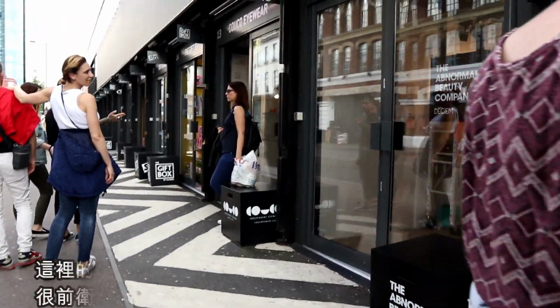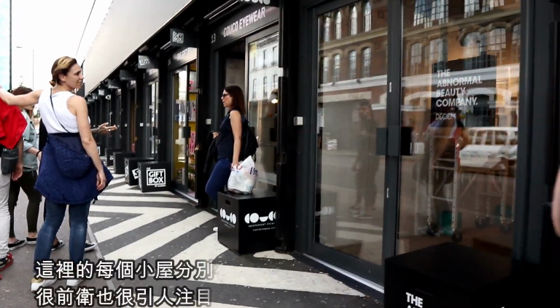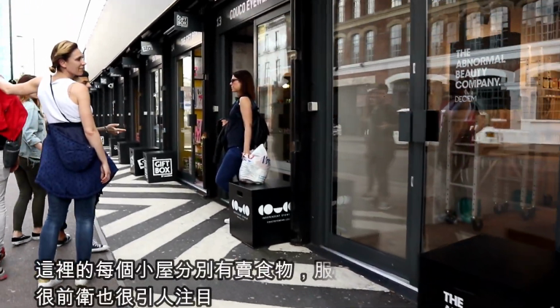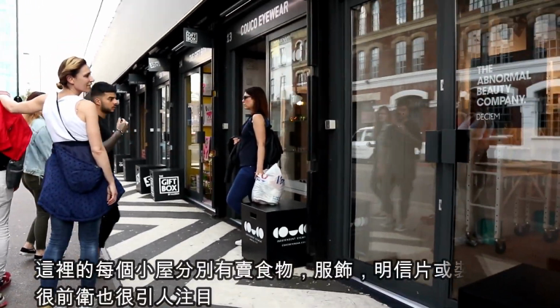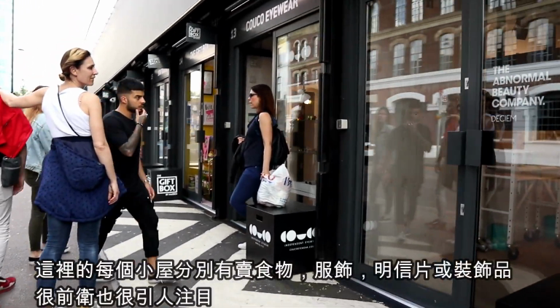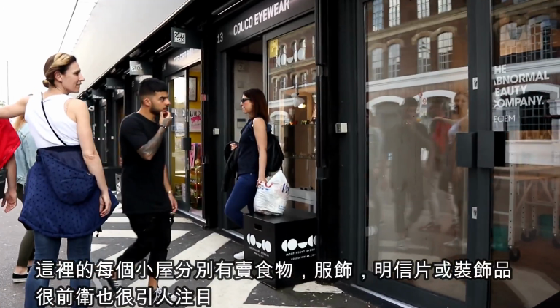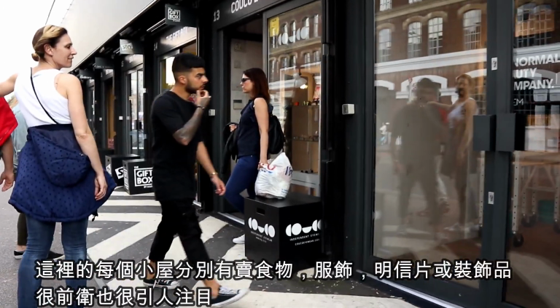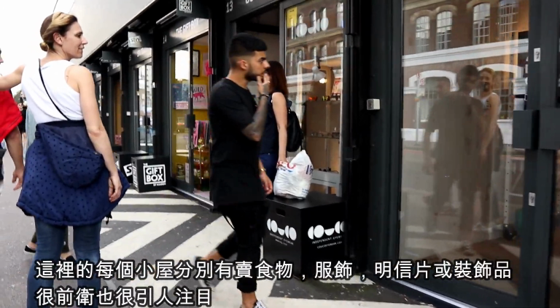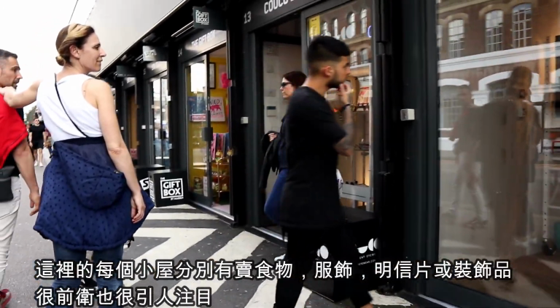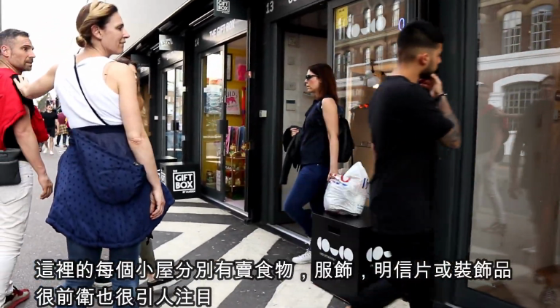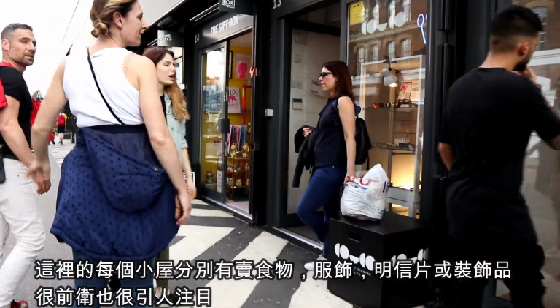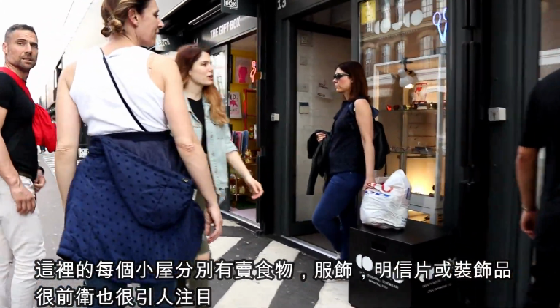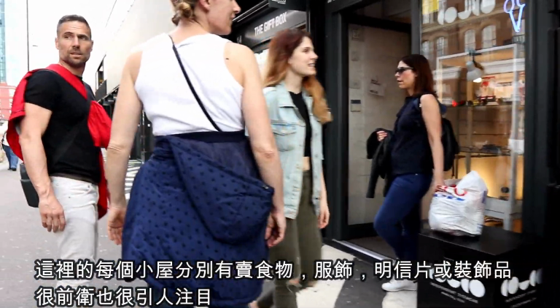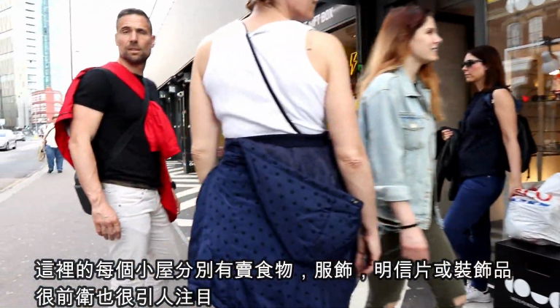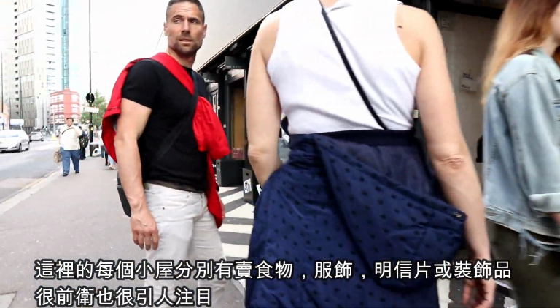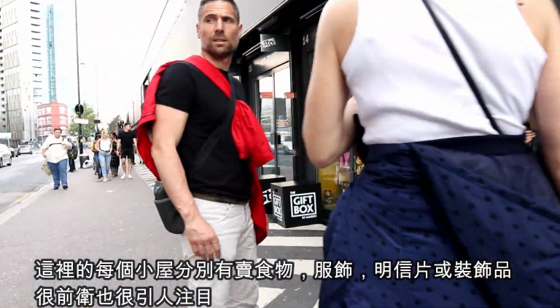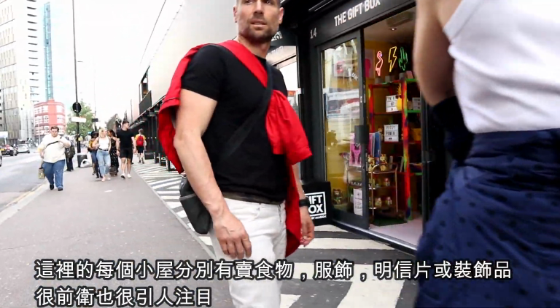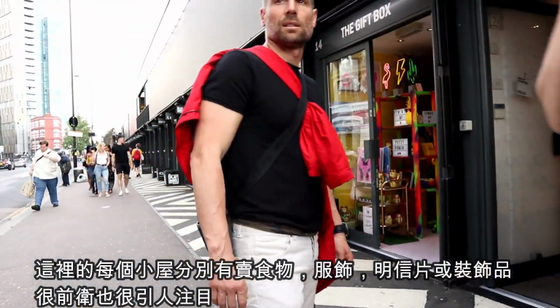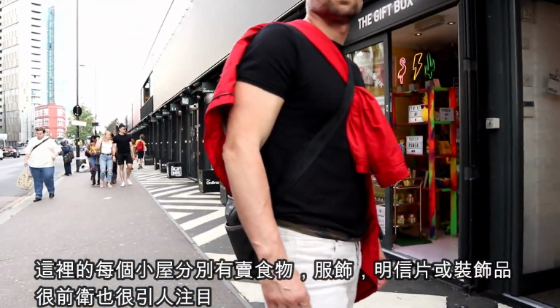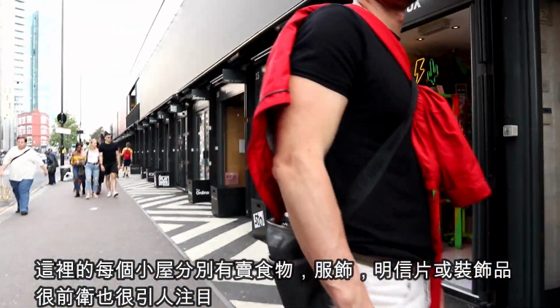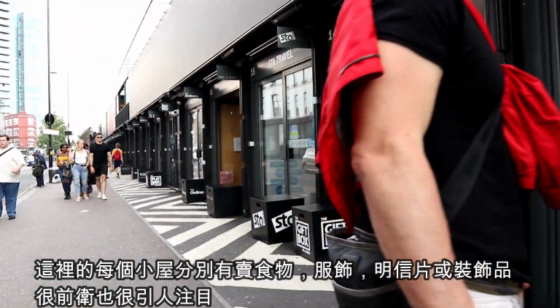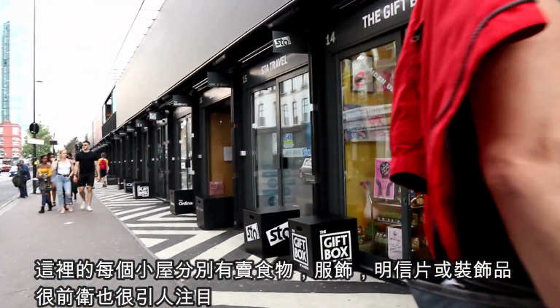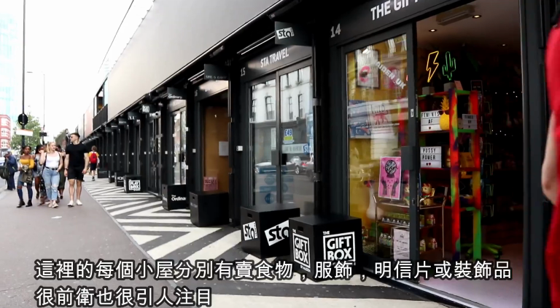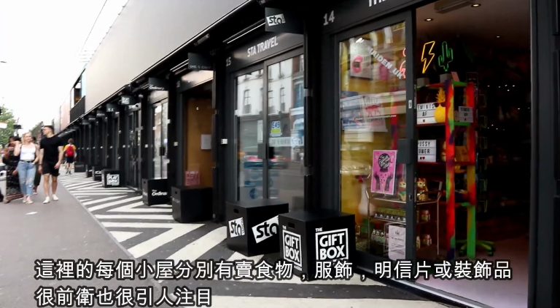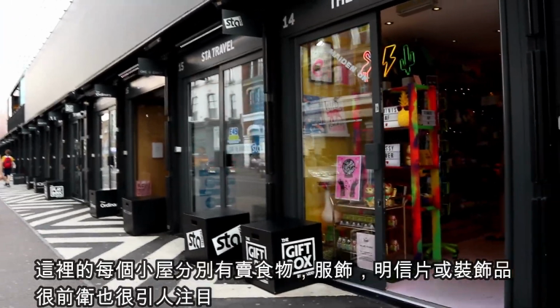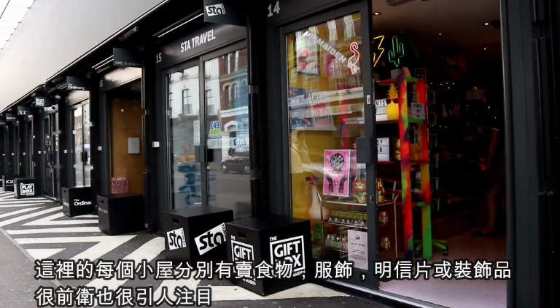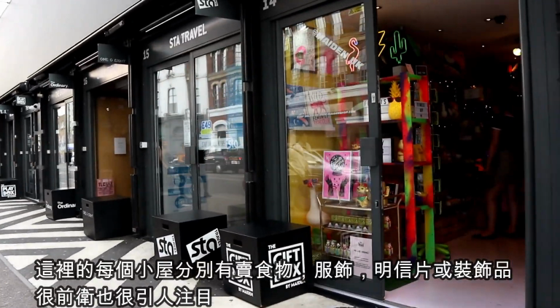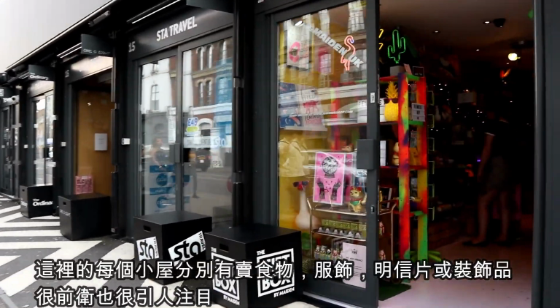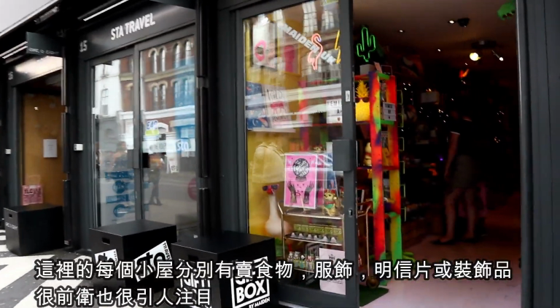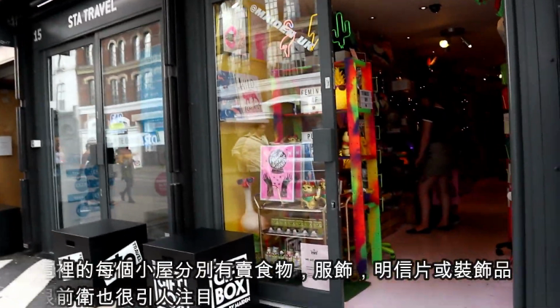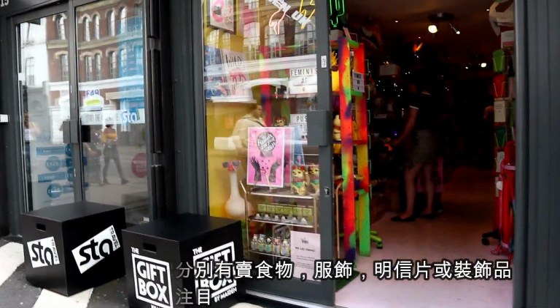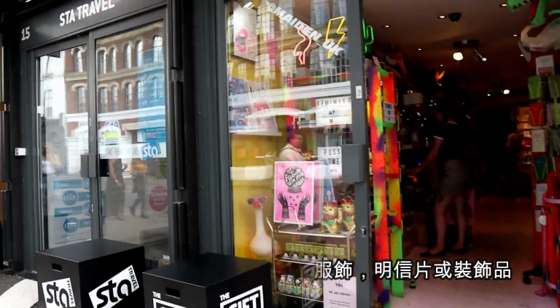At Box Park, each box is a store selling food, clothes, postcards or accessories. They are all progressive and eye-catching.